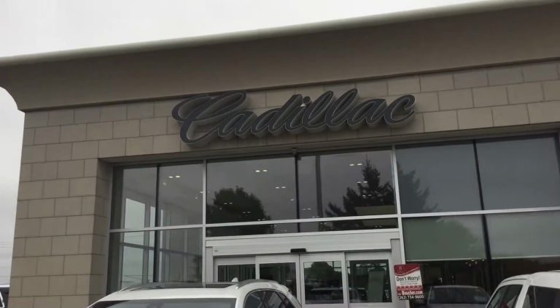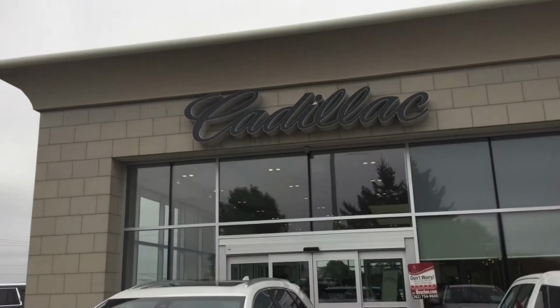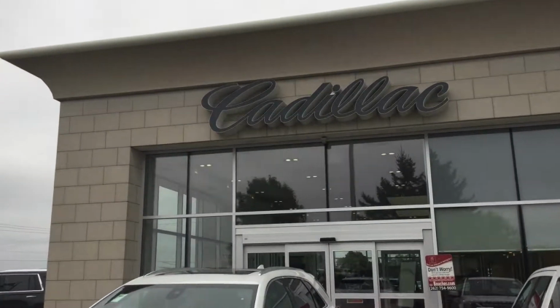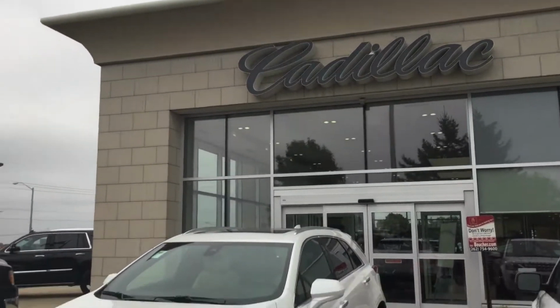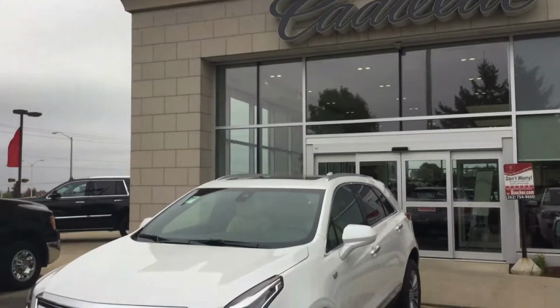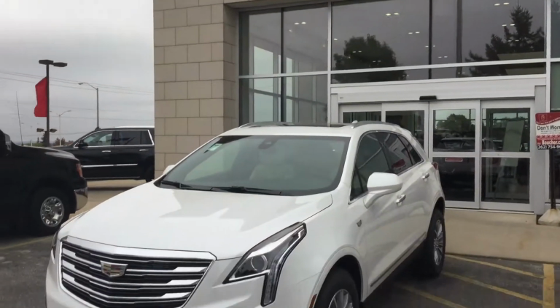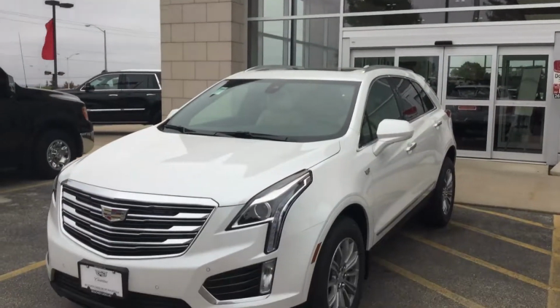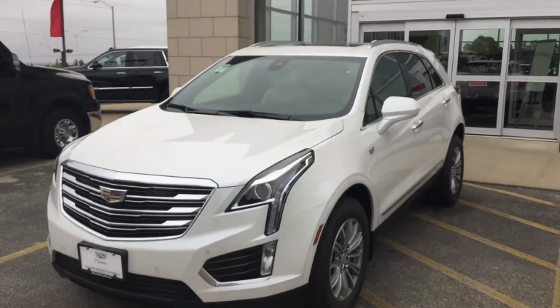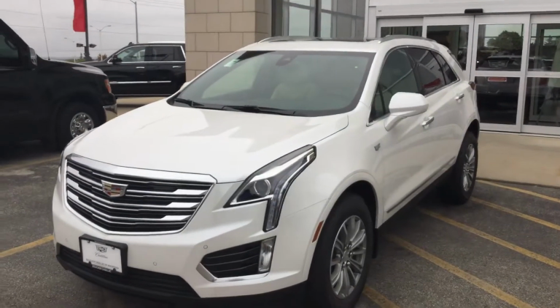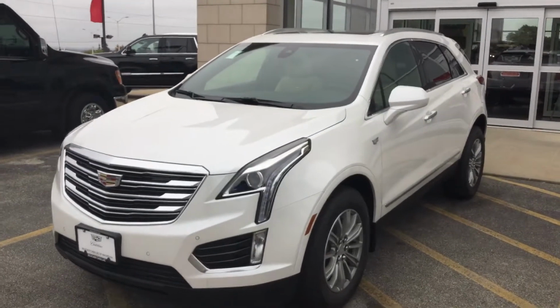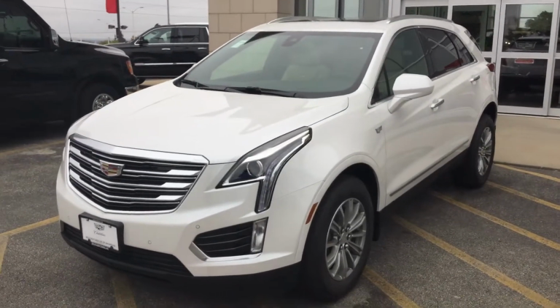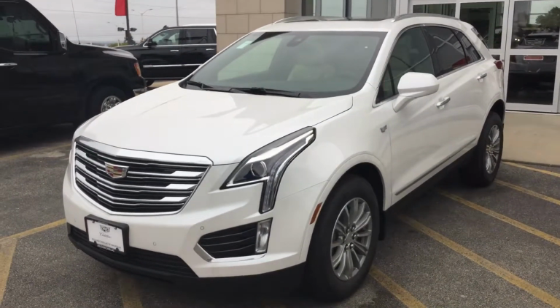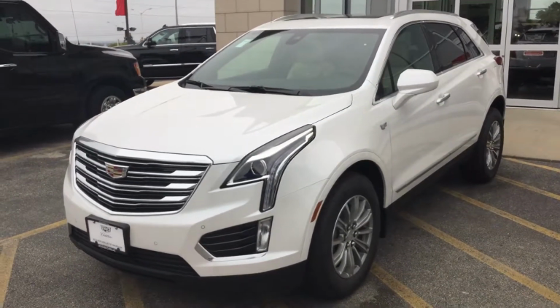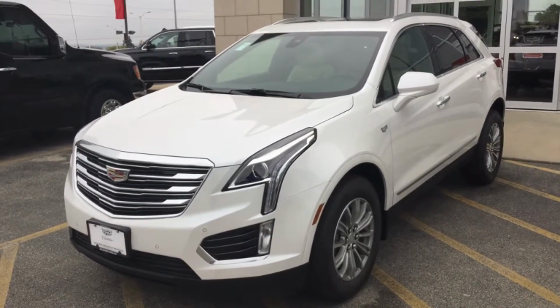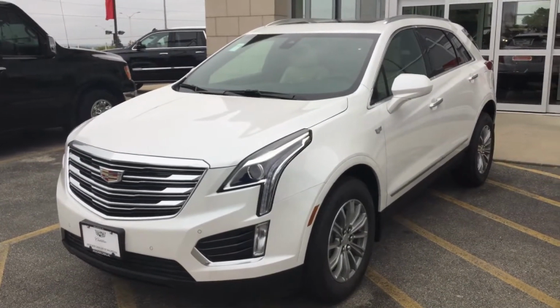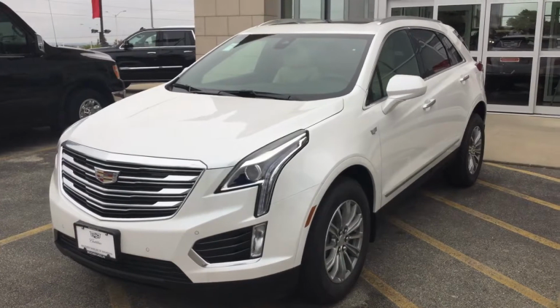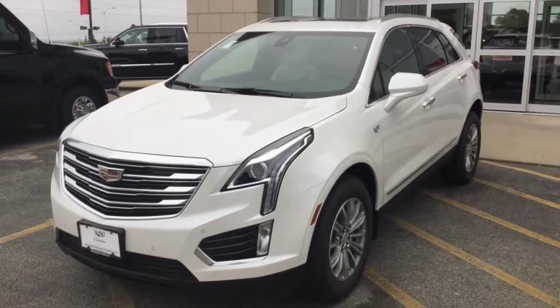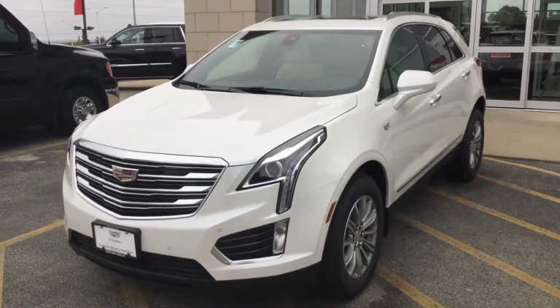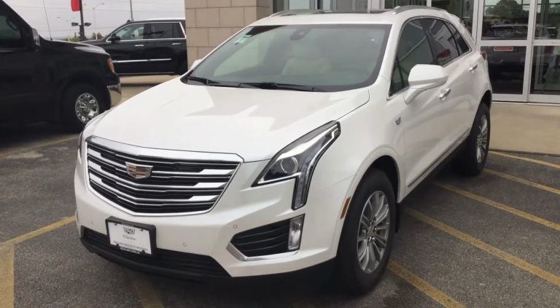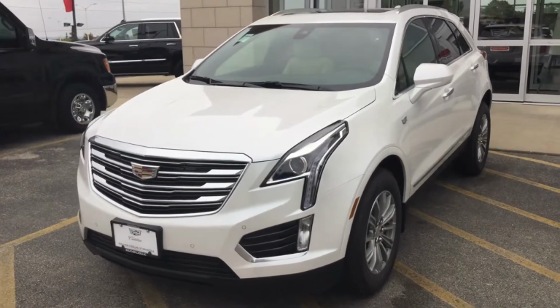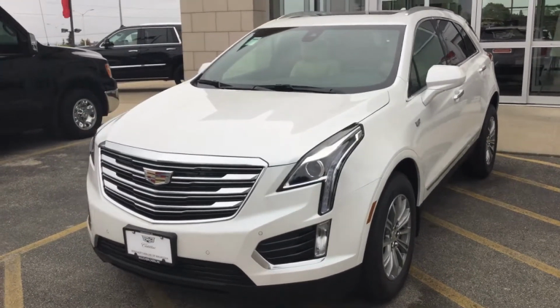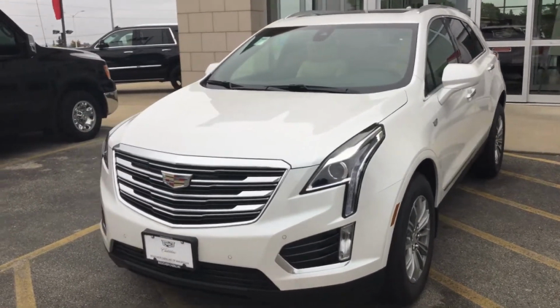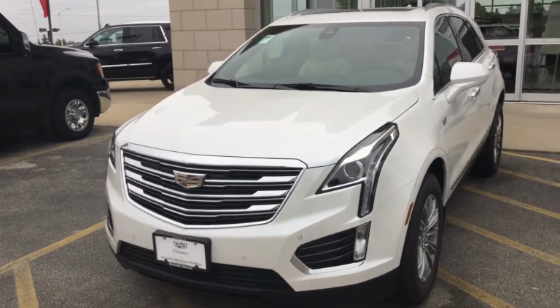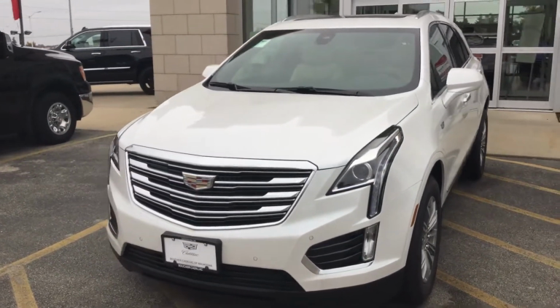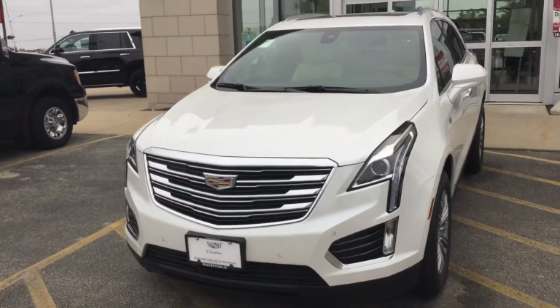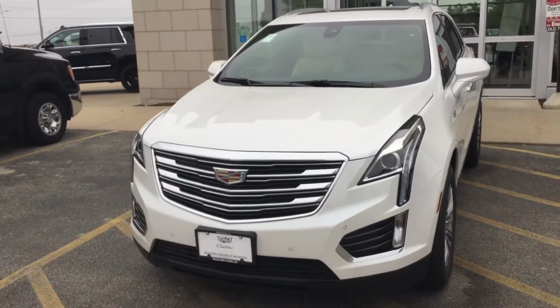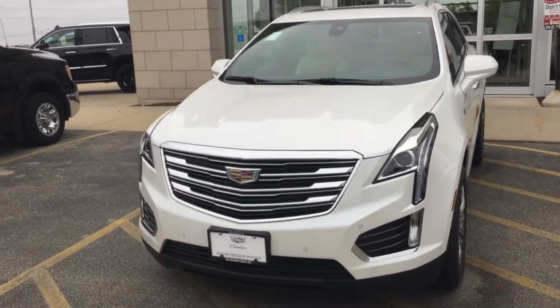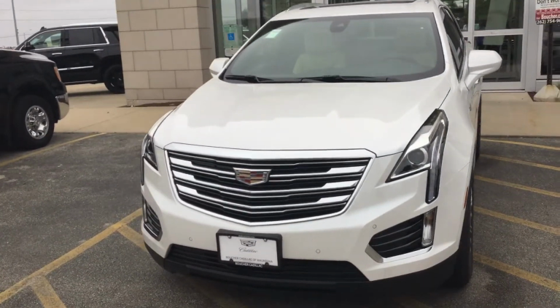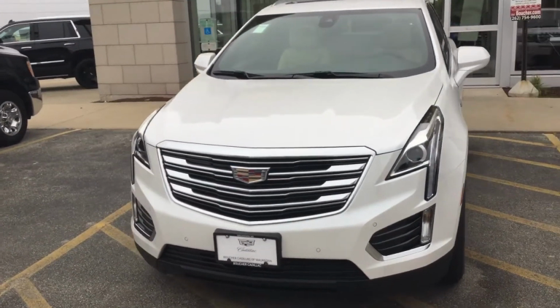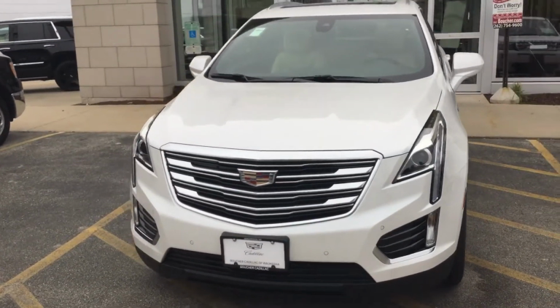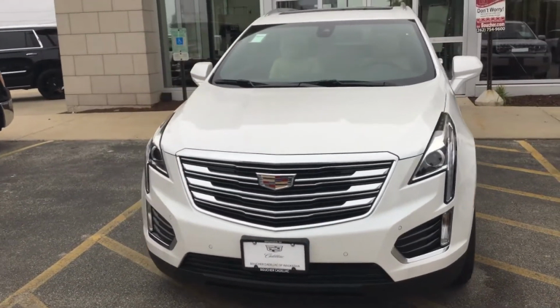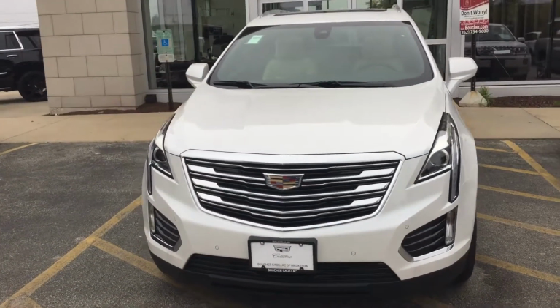Hello and welcome to Boucher Cadillac here in Waukesha, Wisconsin. My name is Matt Borkowski and what I have here today is your 2019 Cadillac XT5.